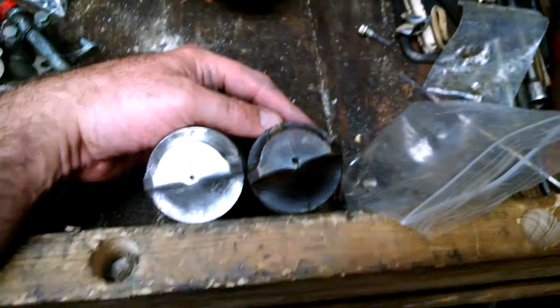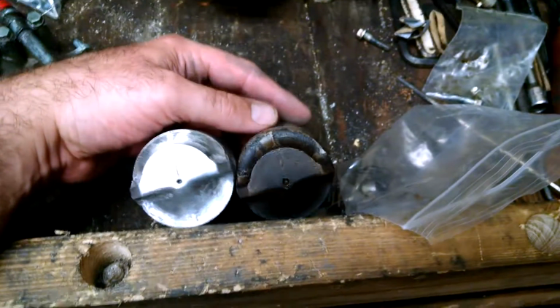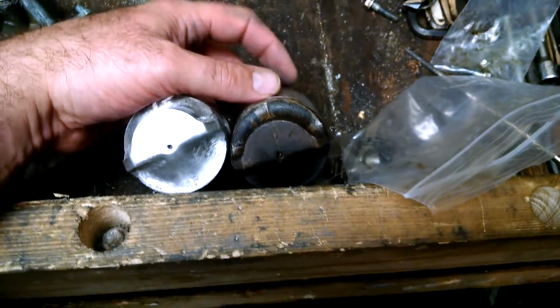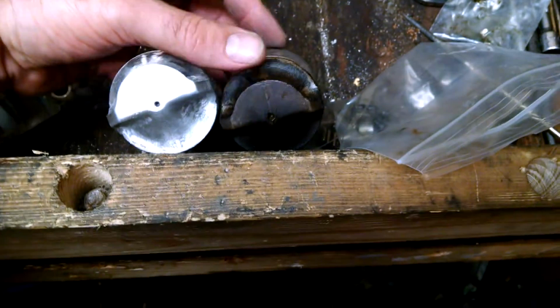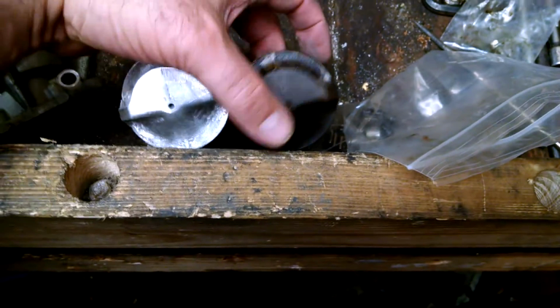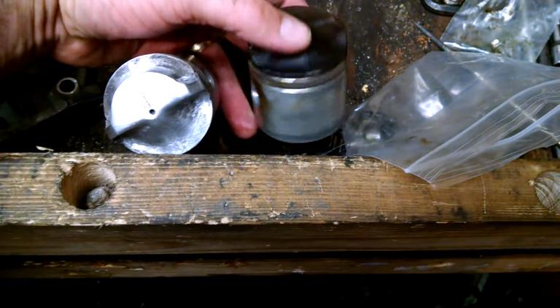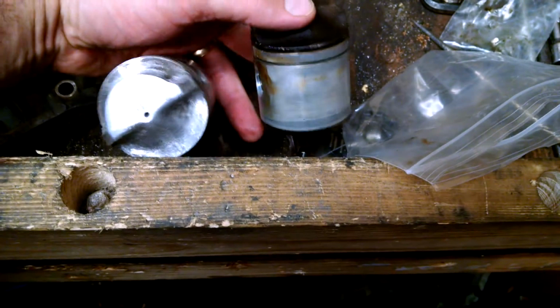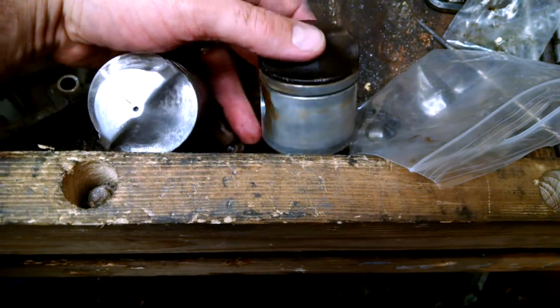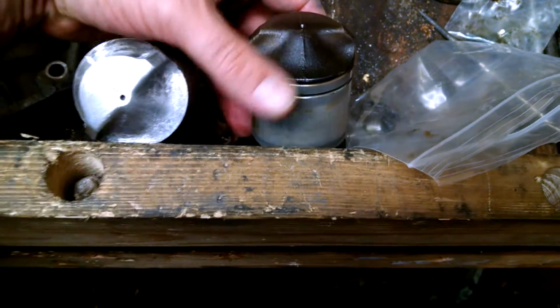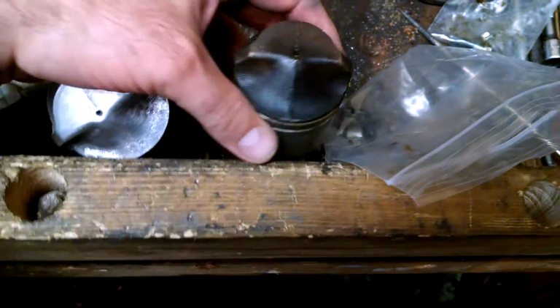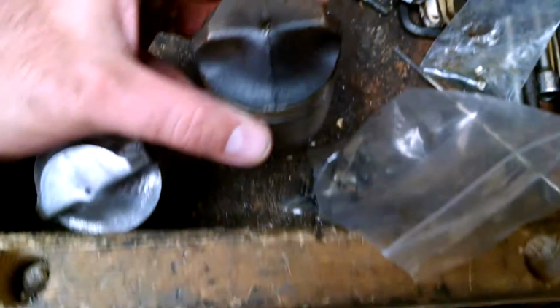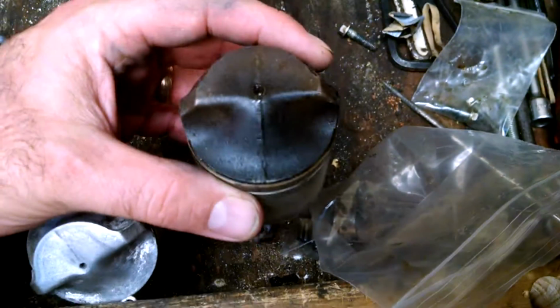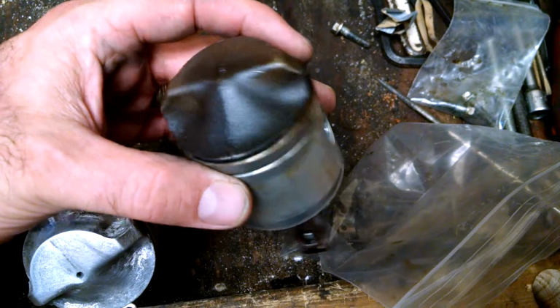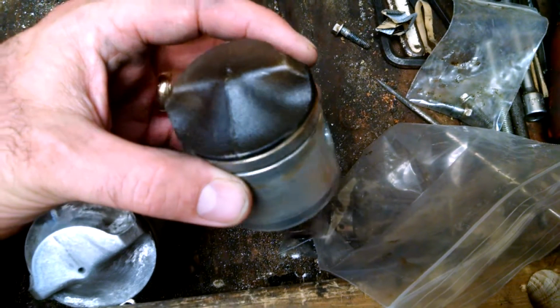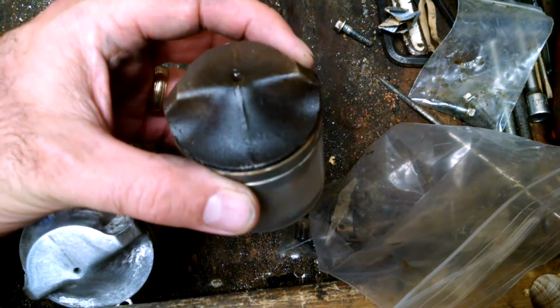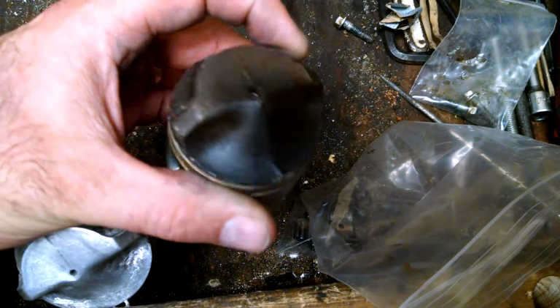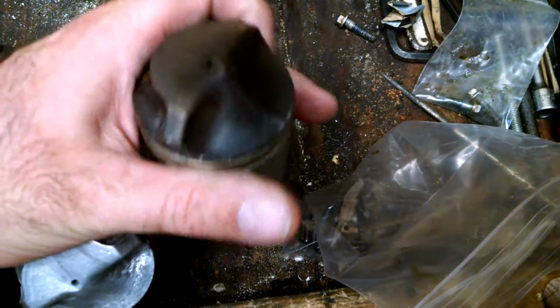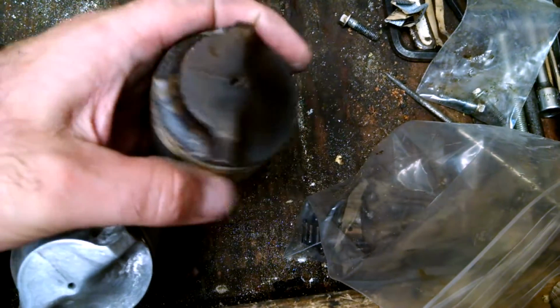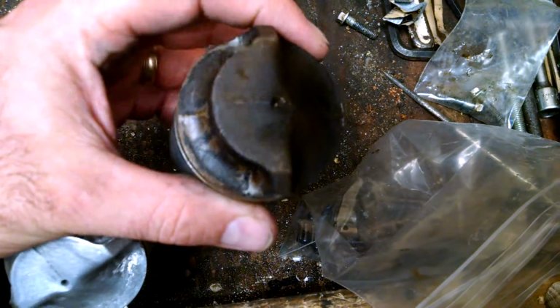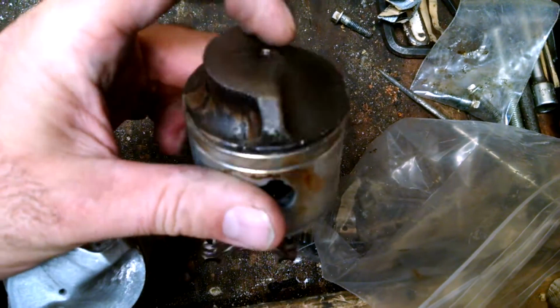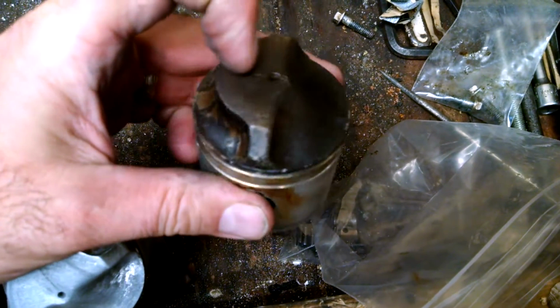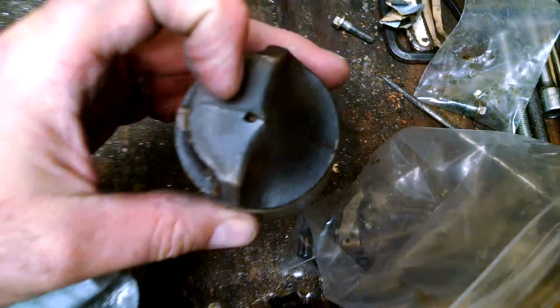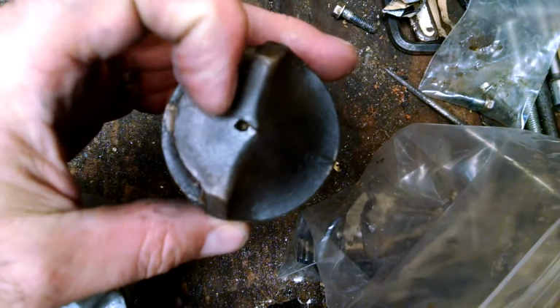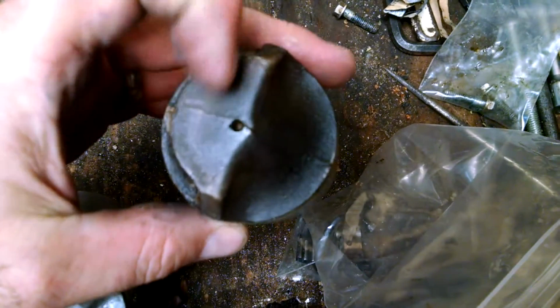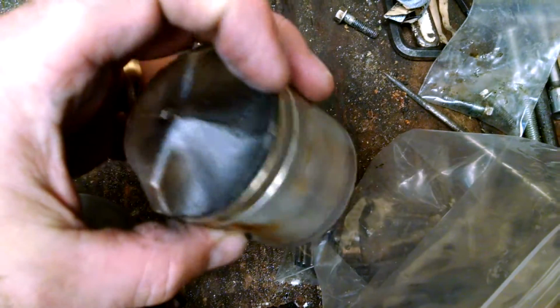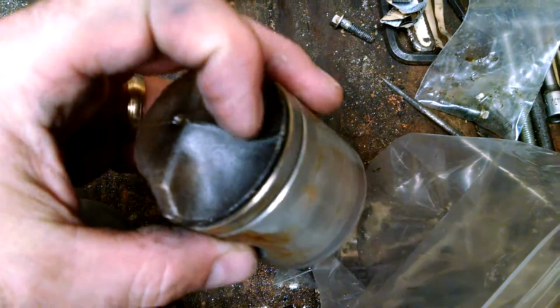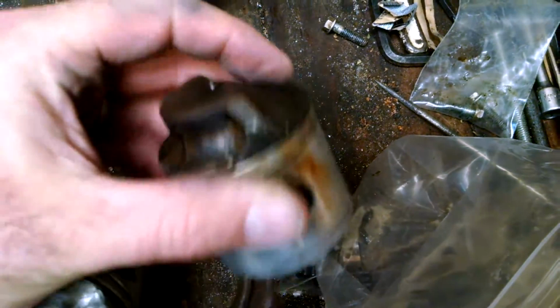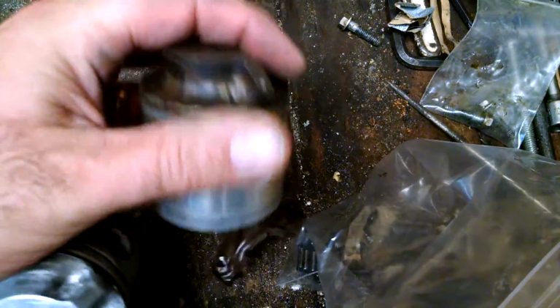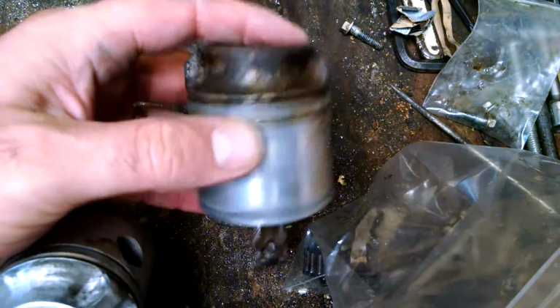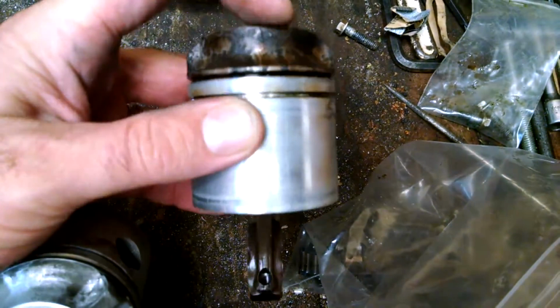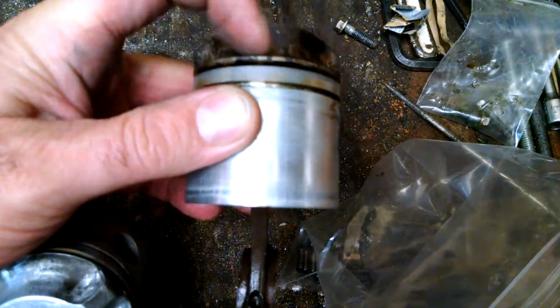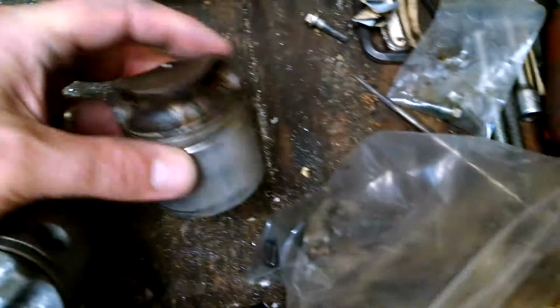I'm working on these pistons here. This is the stock piston. As you can see, it has a casting seam in it.